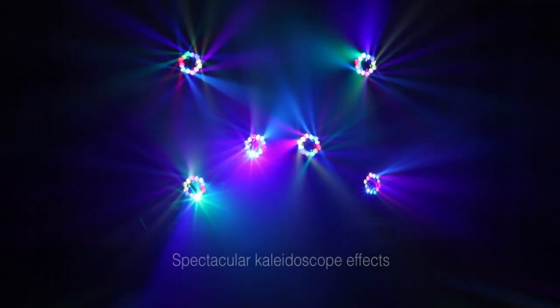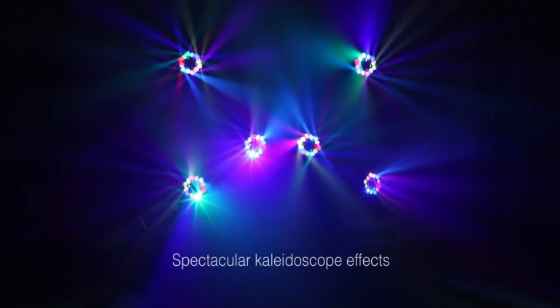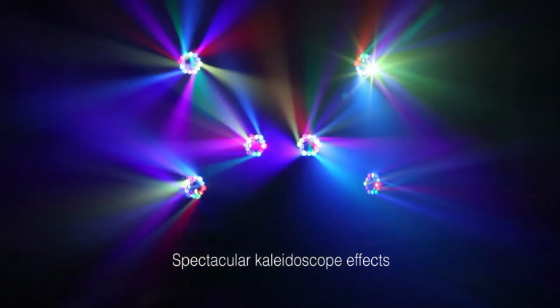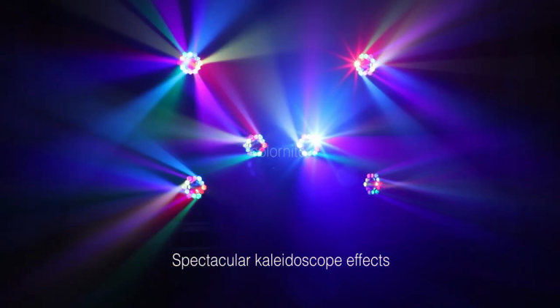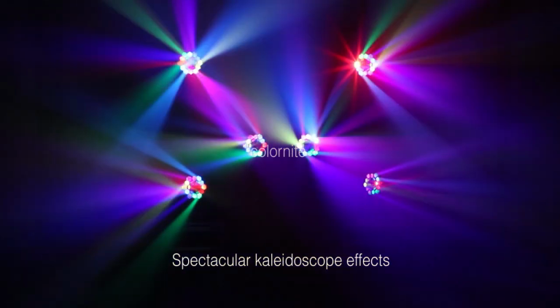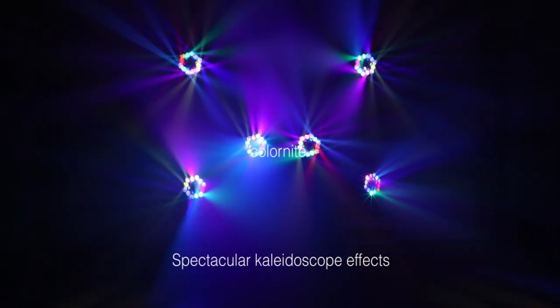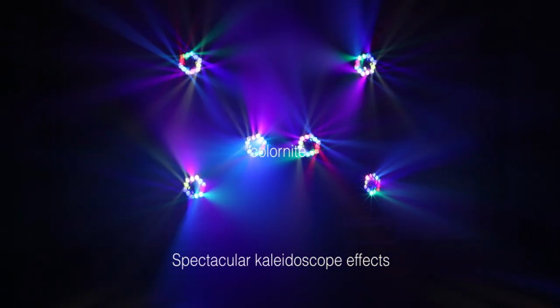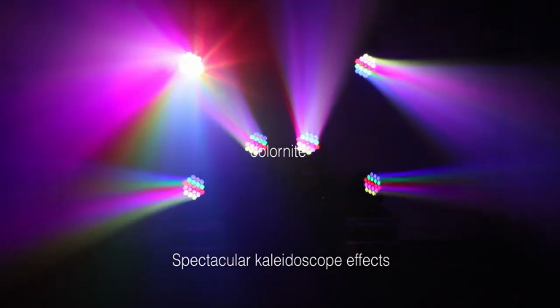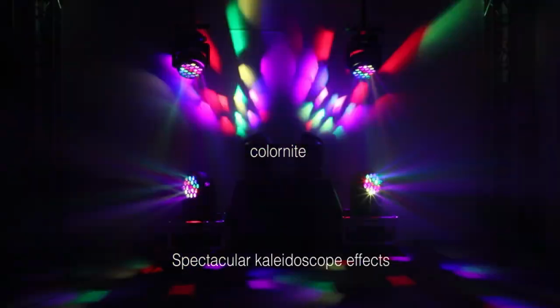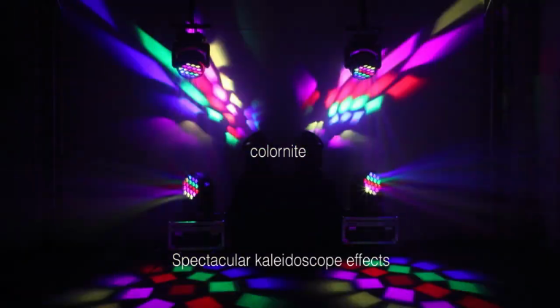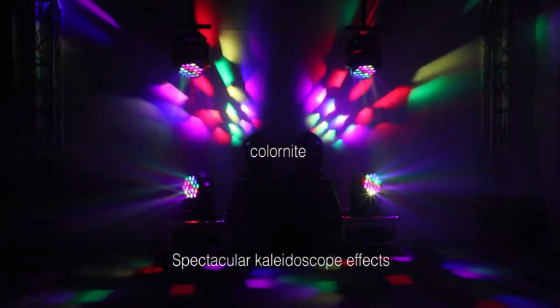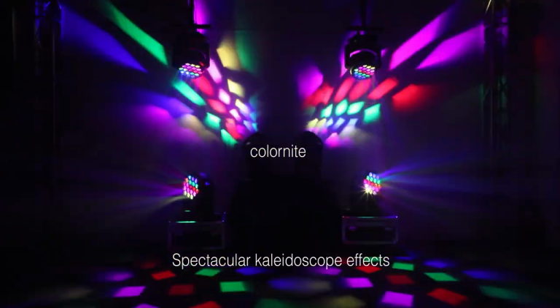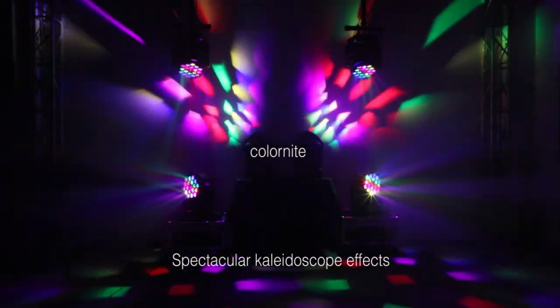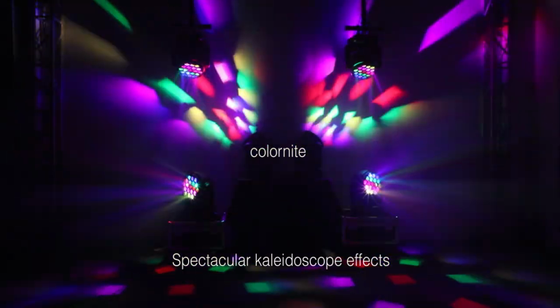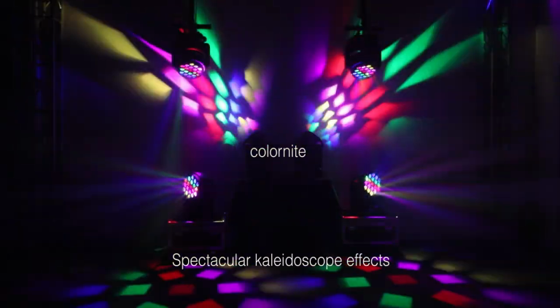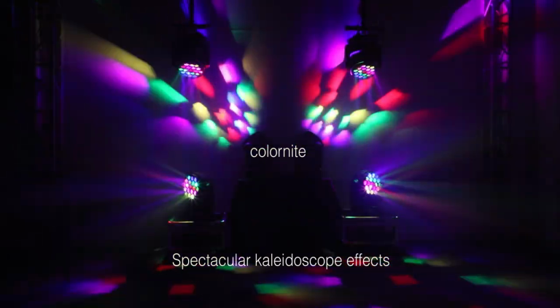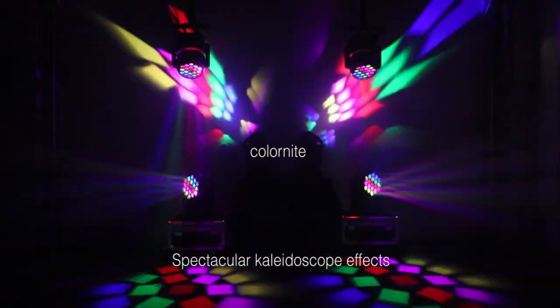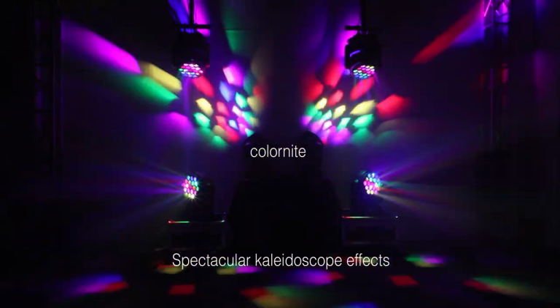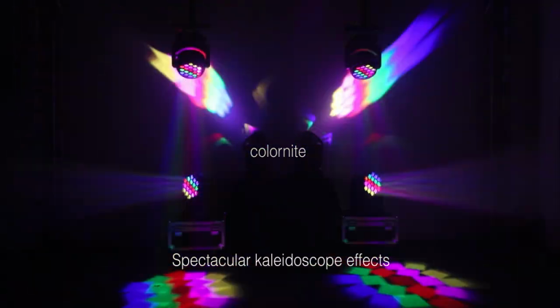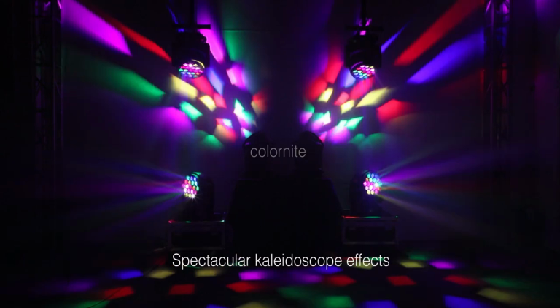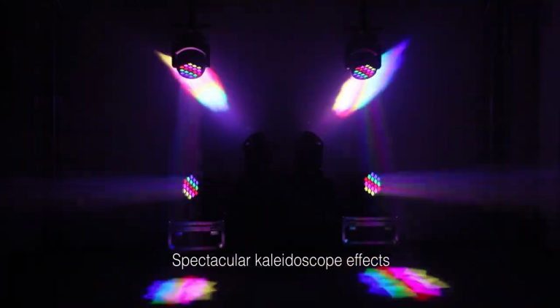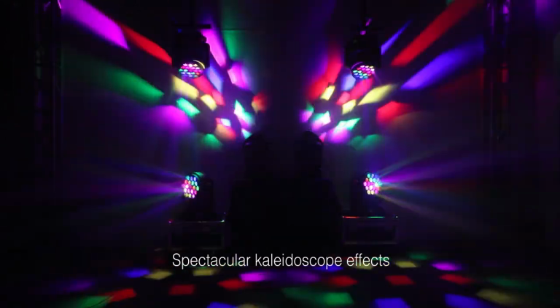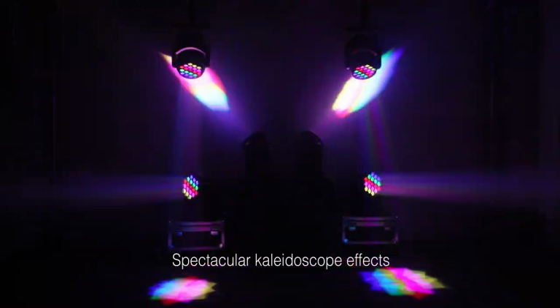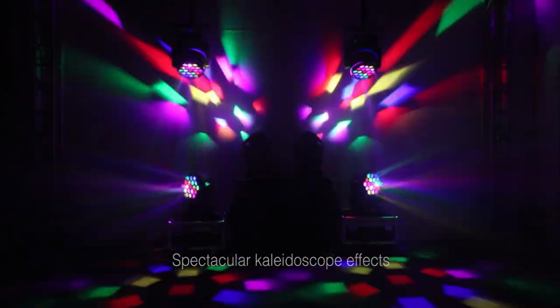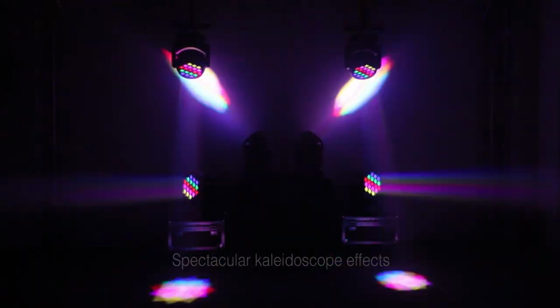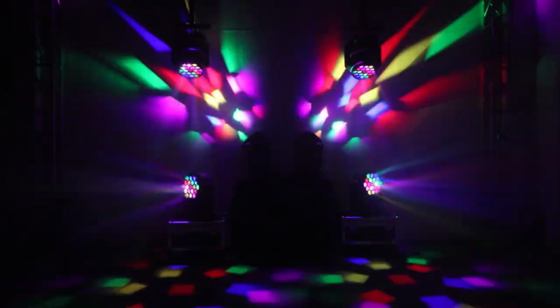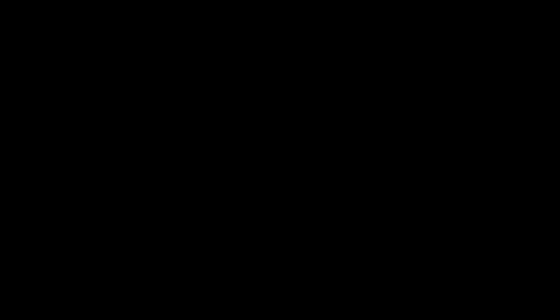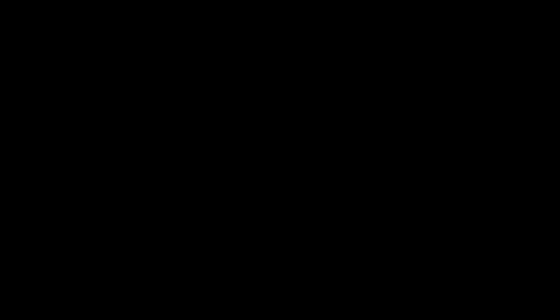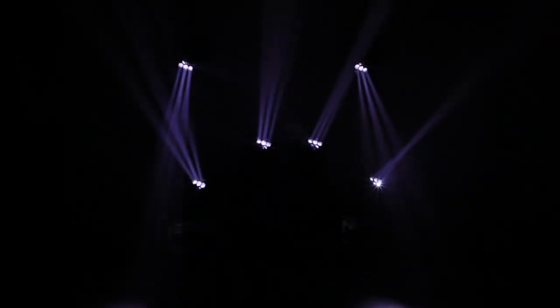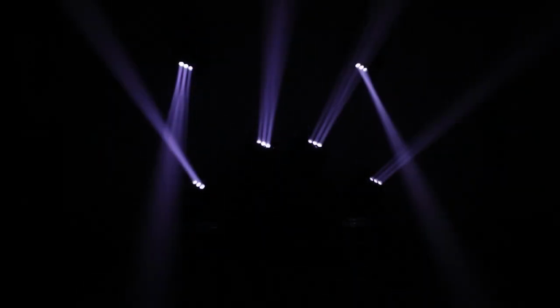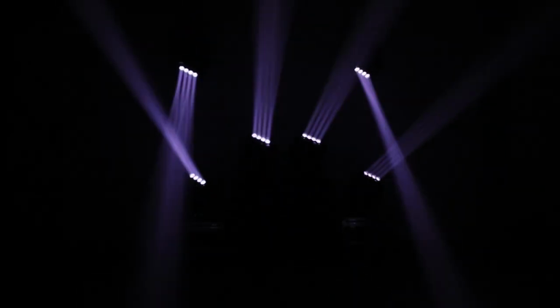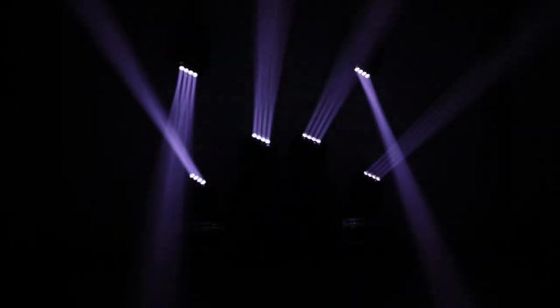Moreover, its front lens can rotate bi-directionally, creating really cool kaleidoscope effects. So the BI 1940 is a versatile fixture with beam, wash, and FX effects — all in one.